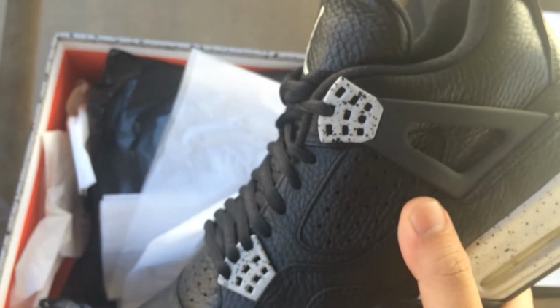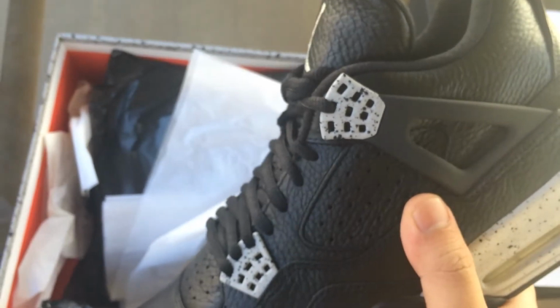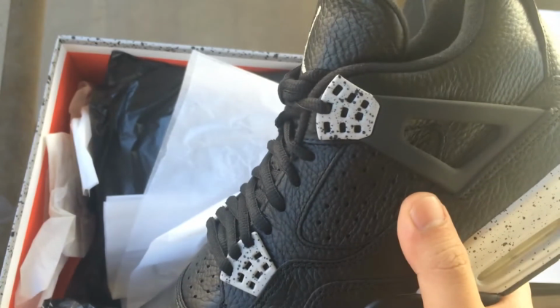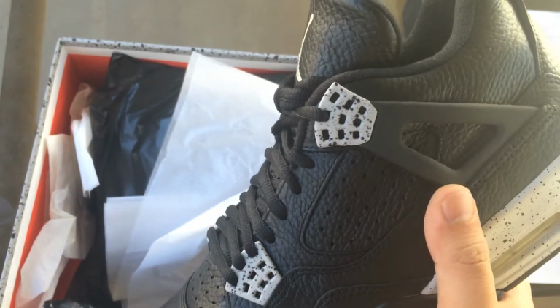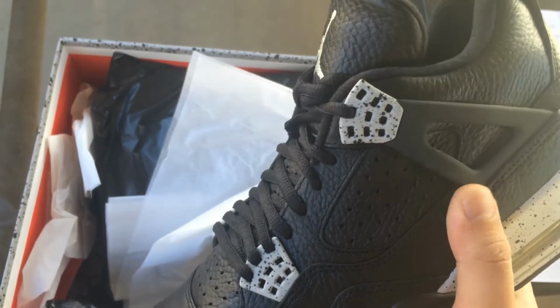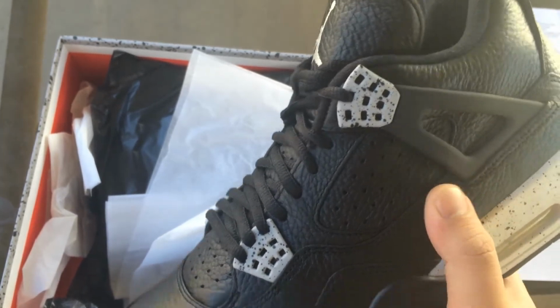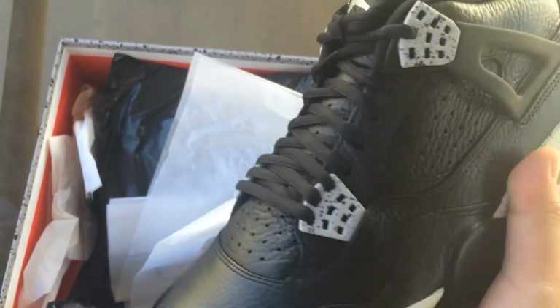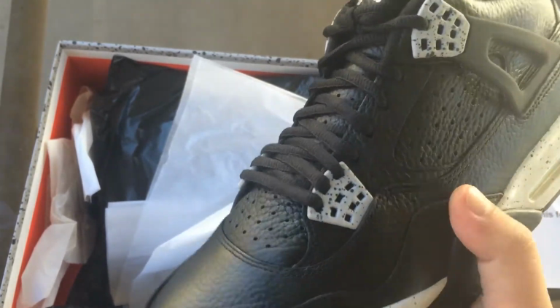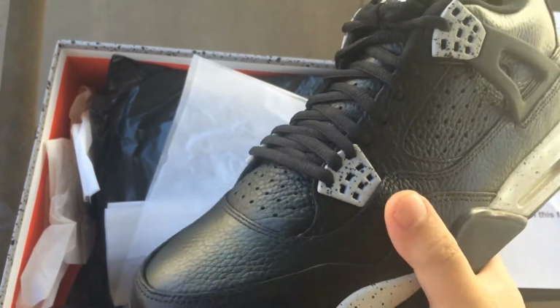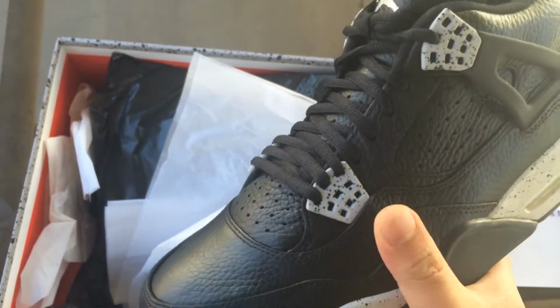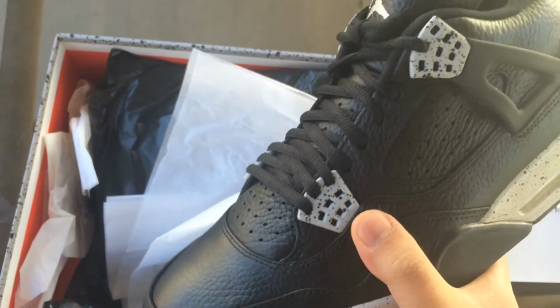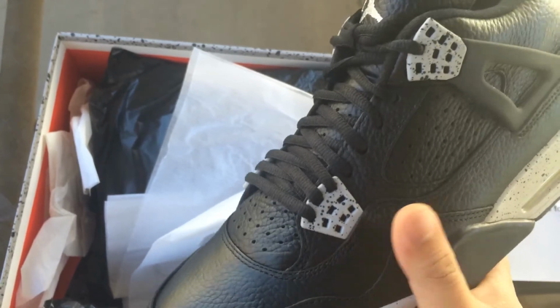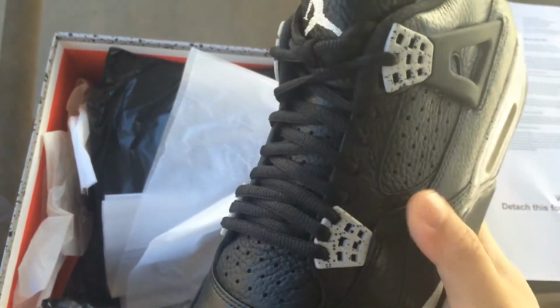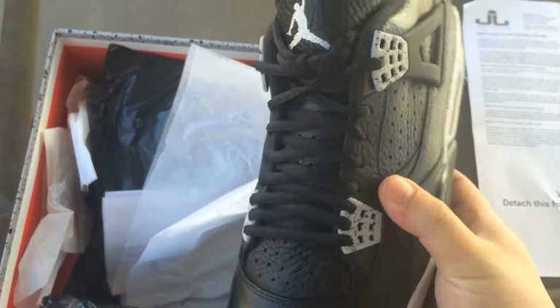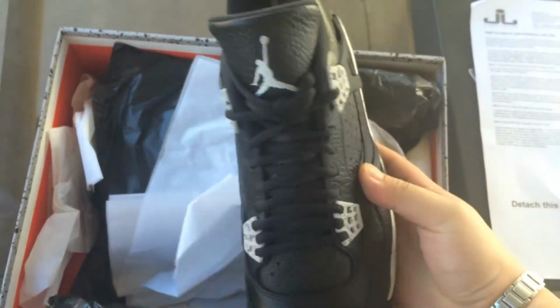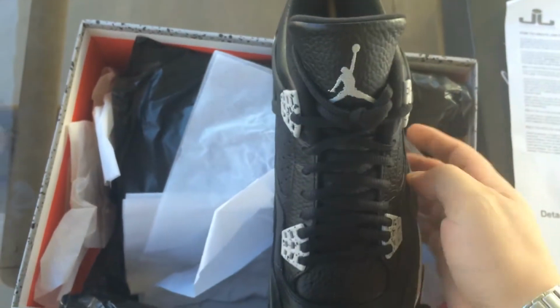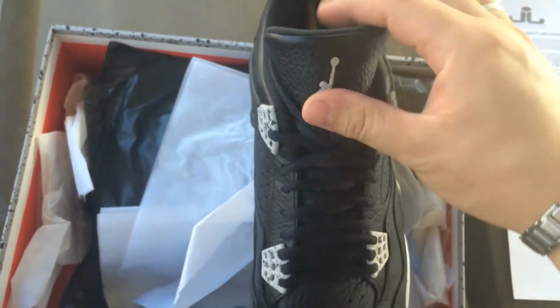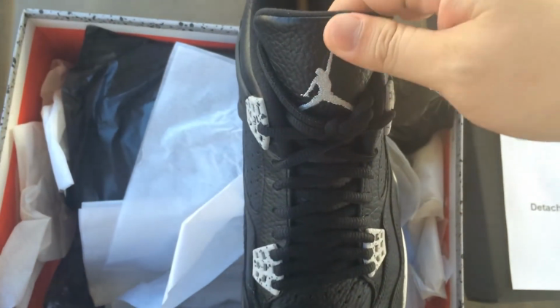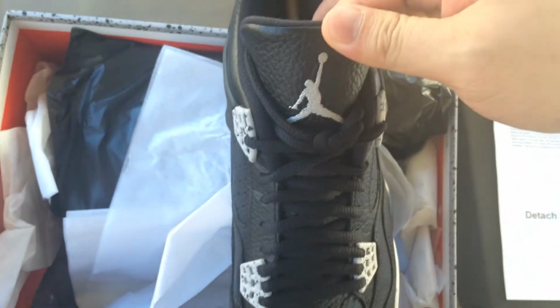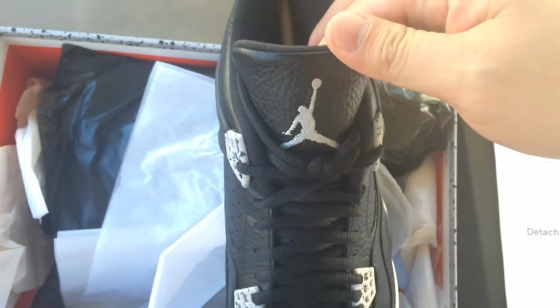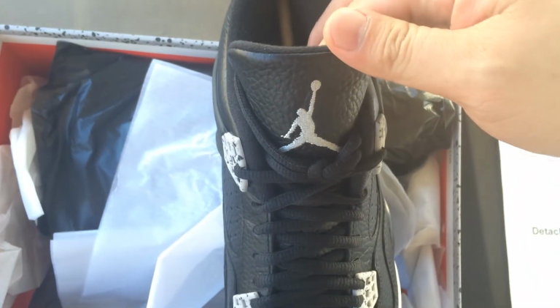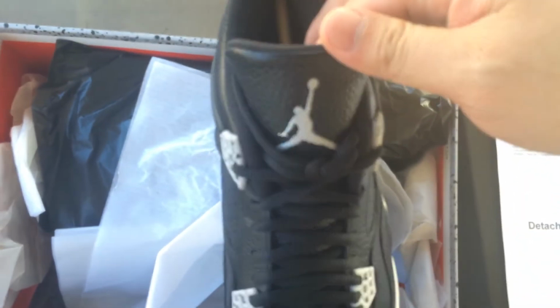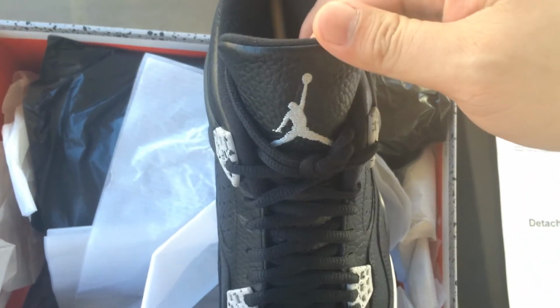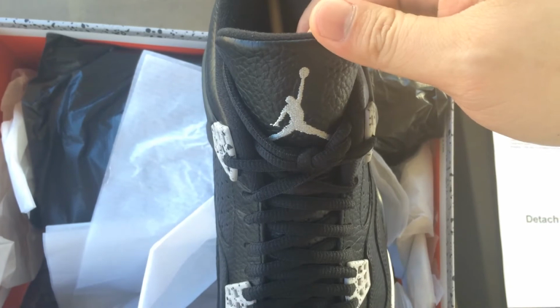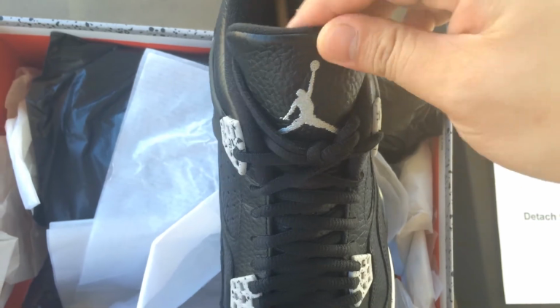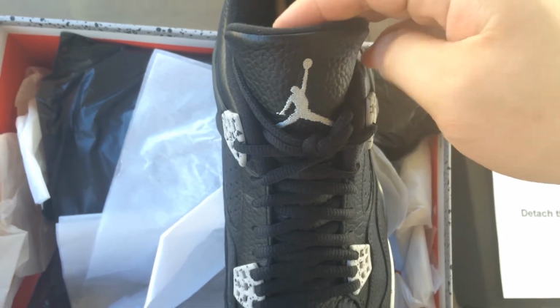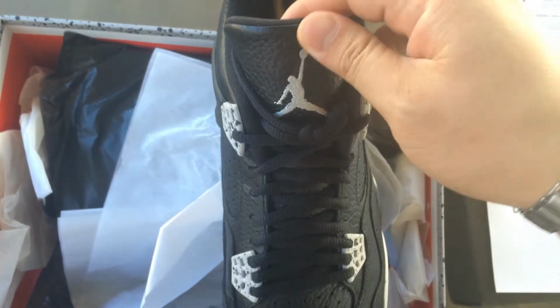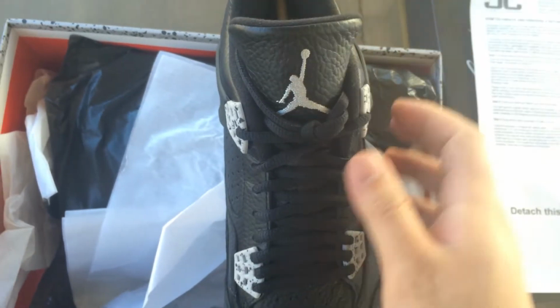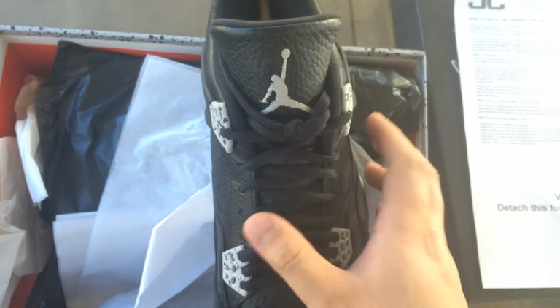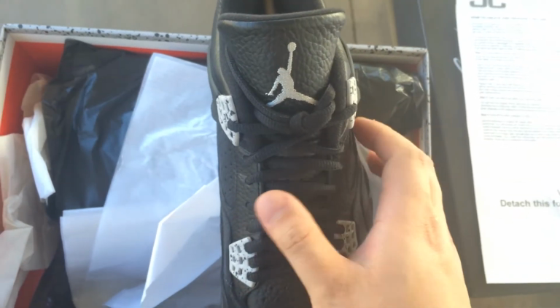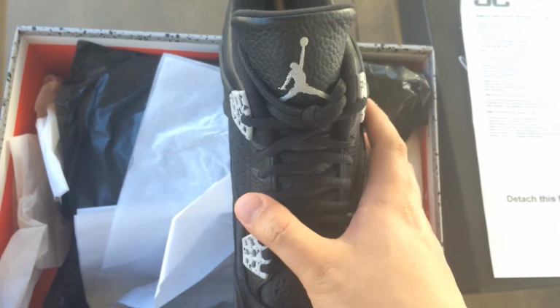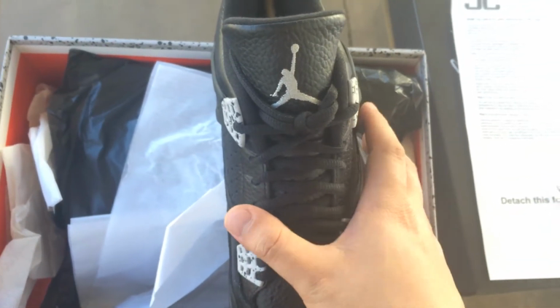On the front you have a tech gray Jordan logo. In the back, tech gray with speckle on the wing. On the flap right here and also on the lace holder, you've got a tech gray stitched-in Jordan Lifestyles — same as the Columbias.